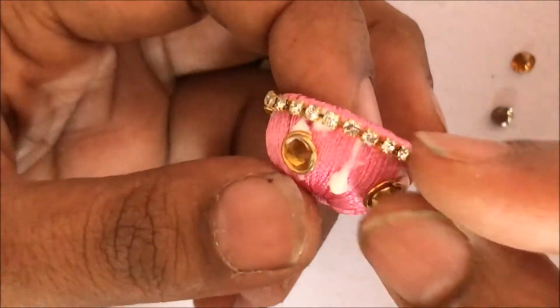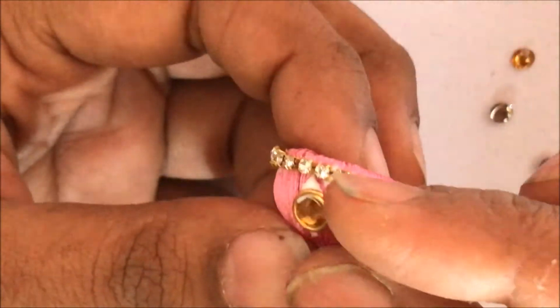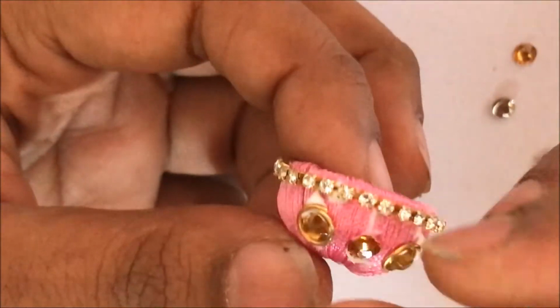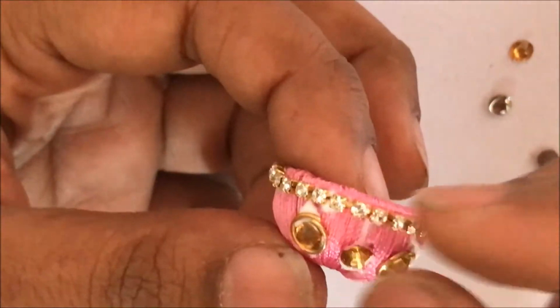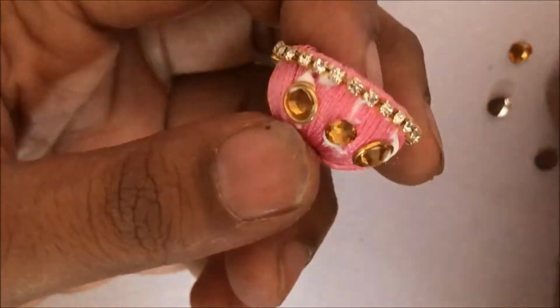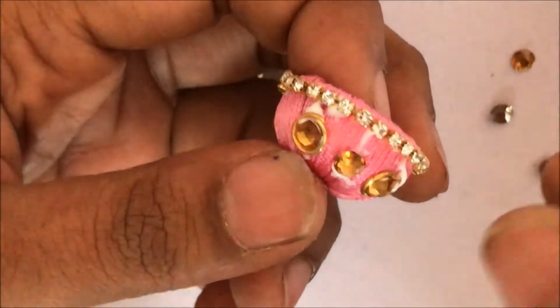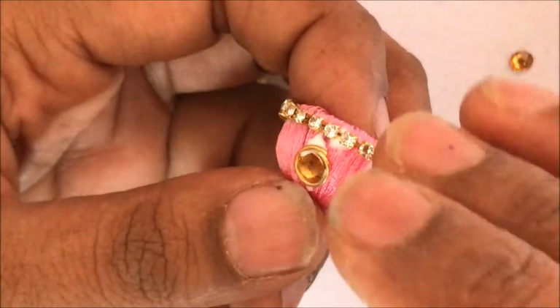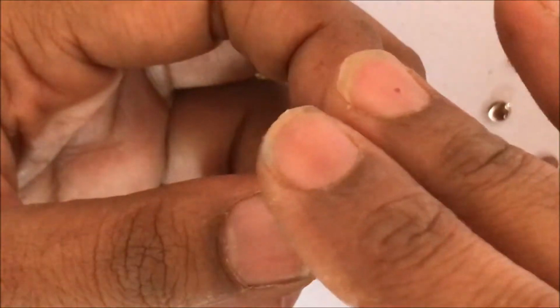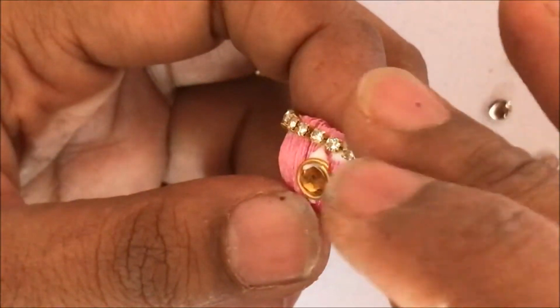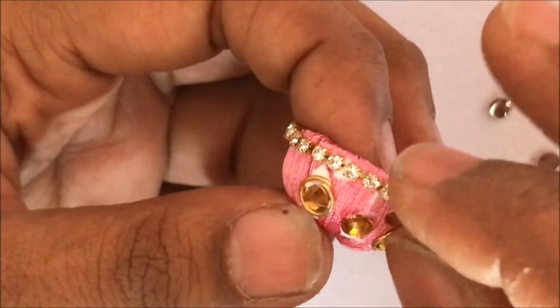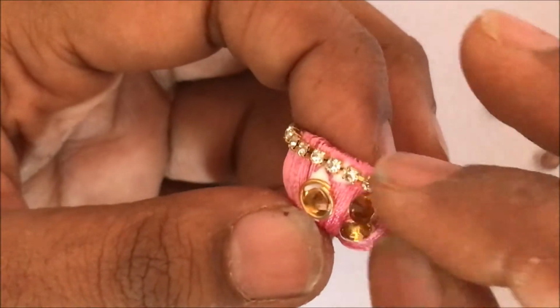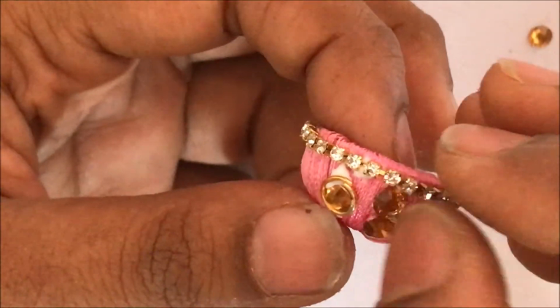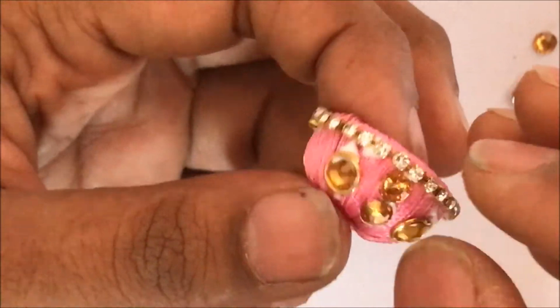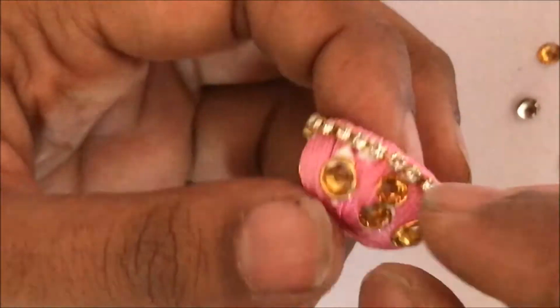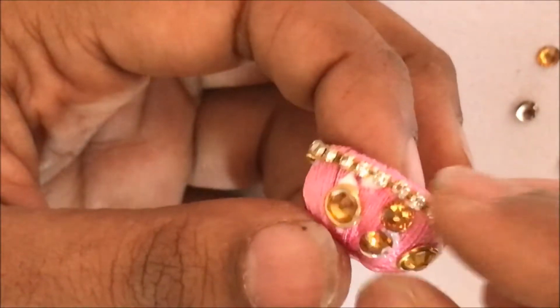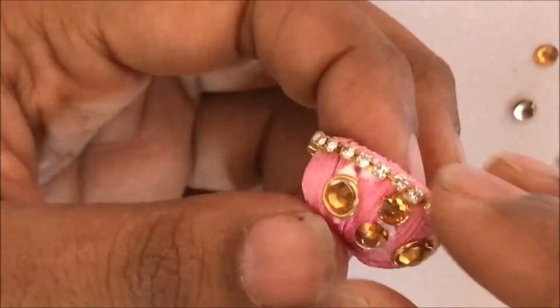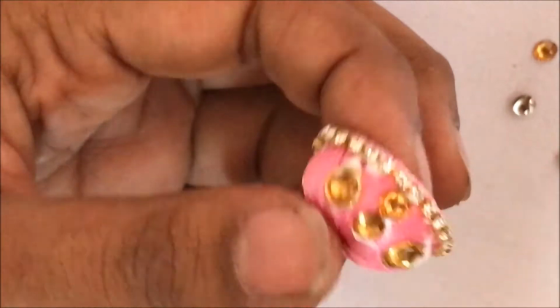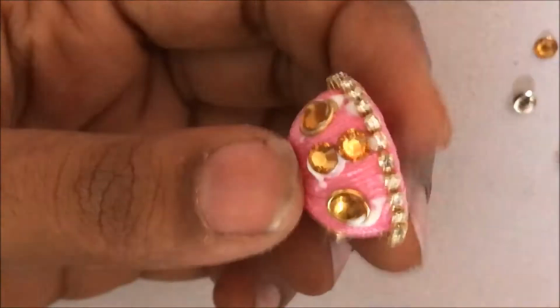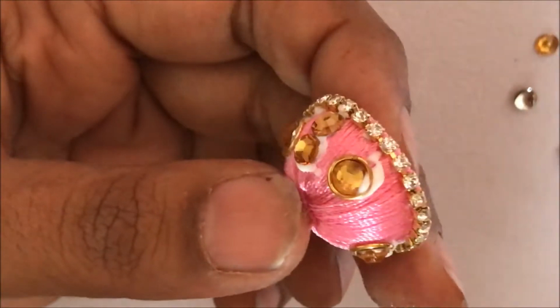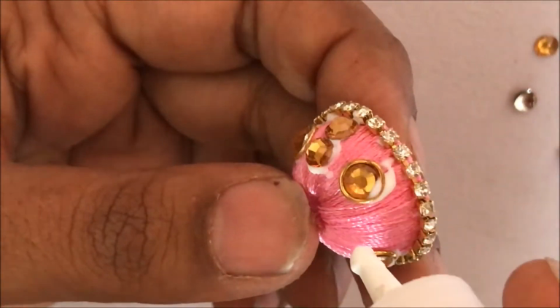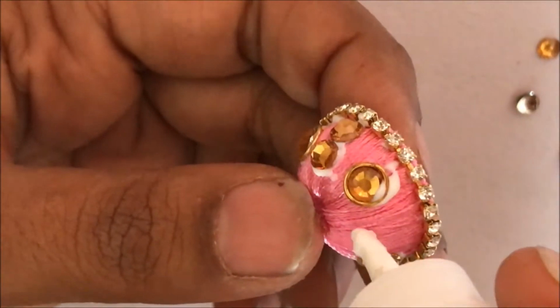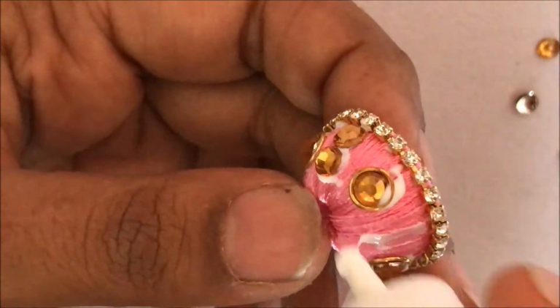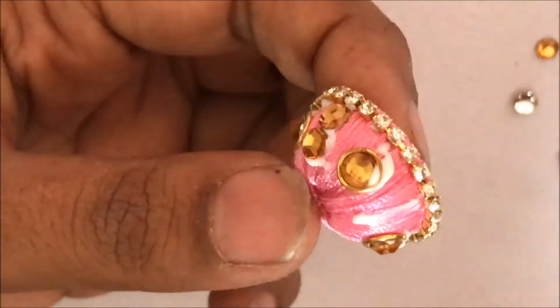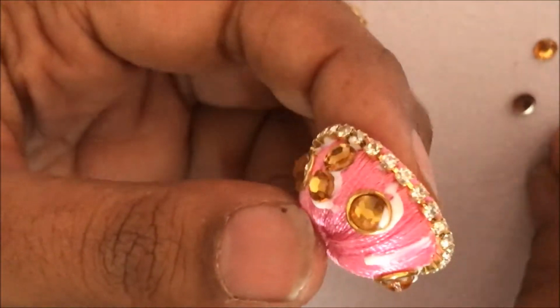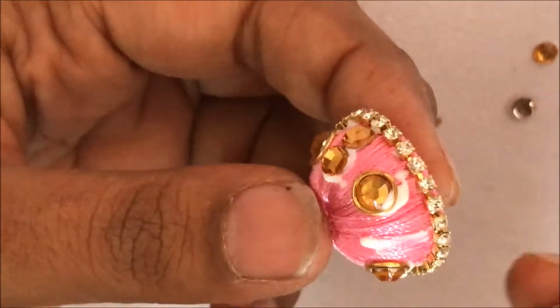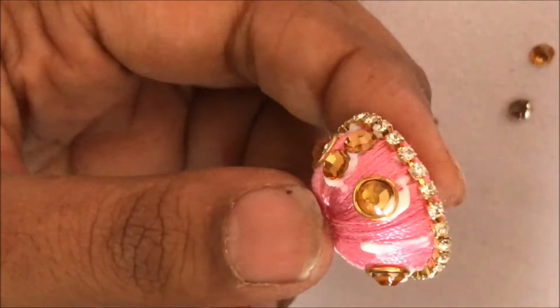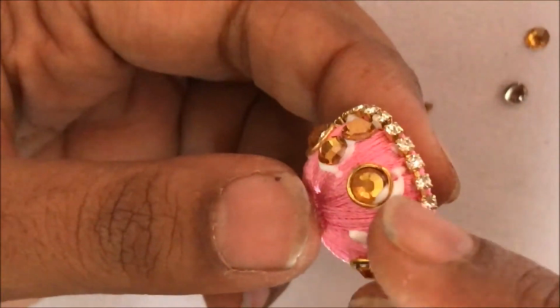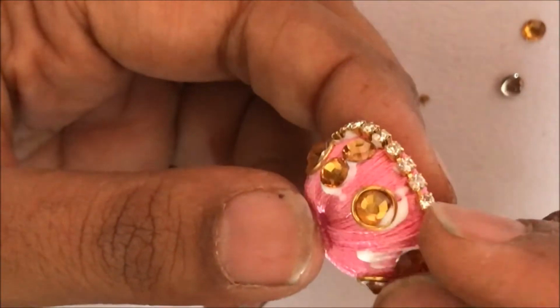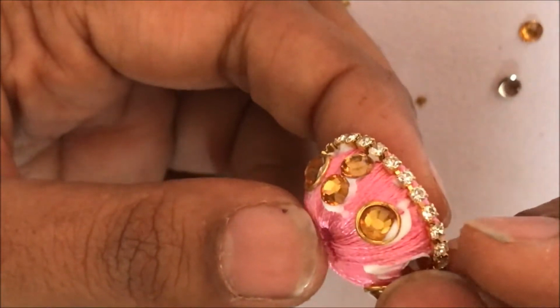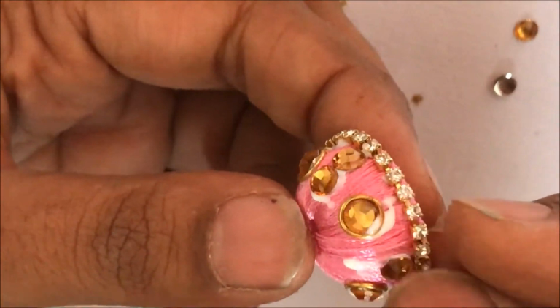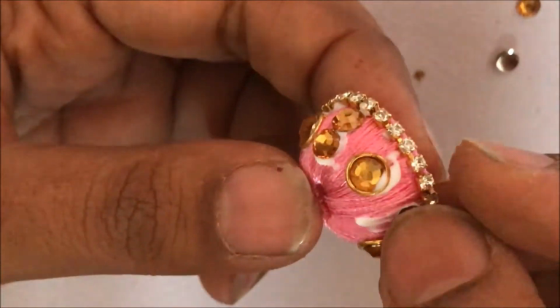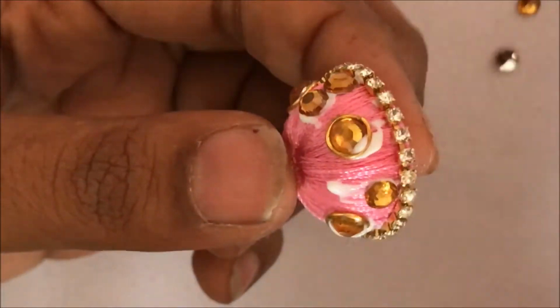In between these jump rings with the kundans I am just going to put two kundans exactly in the center. On all the sides I am going to repeat the same process.